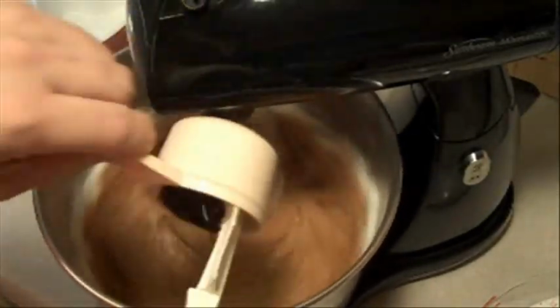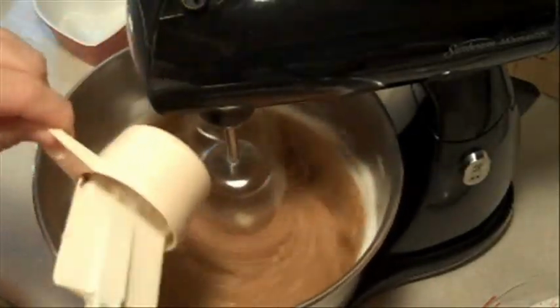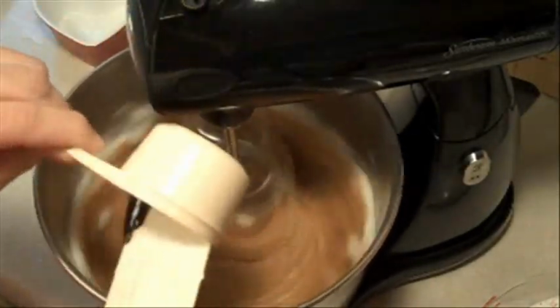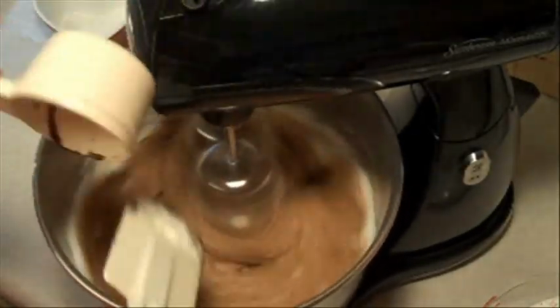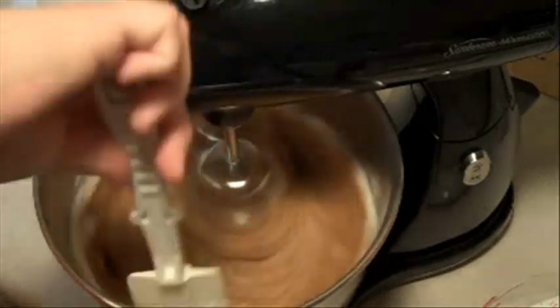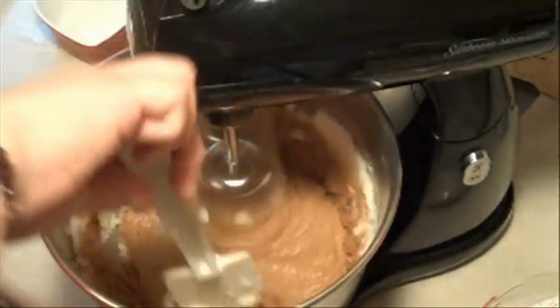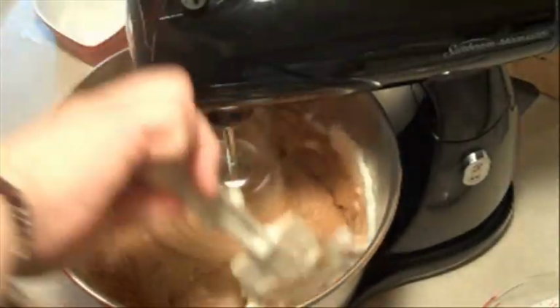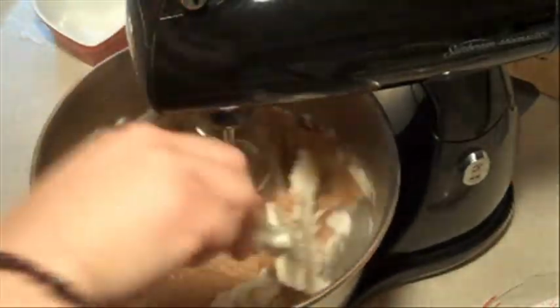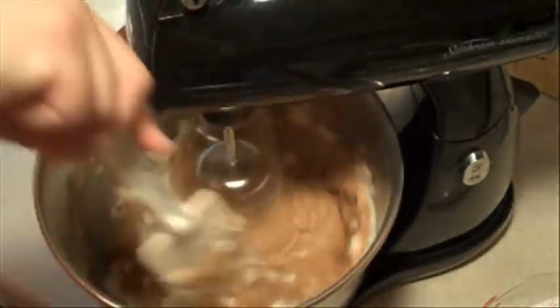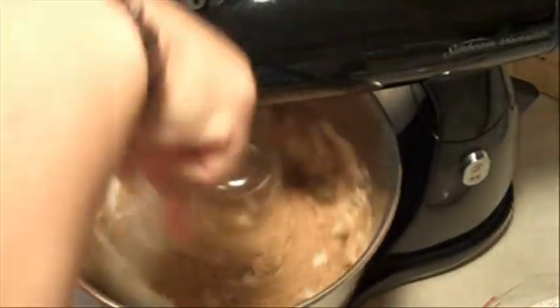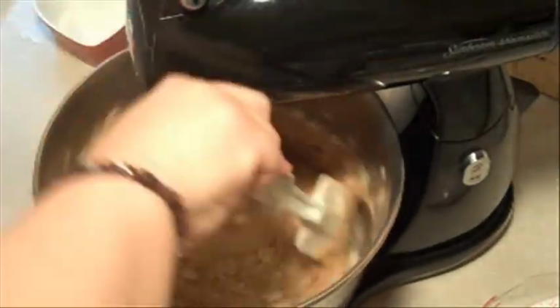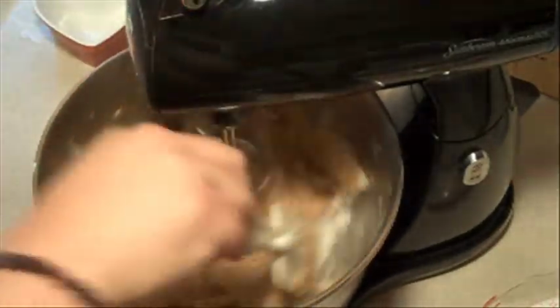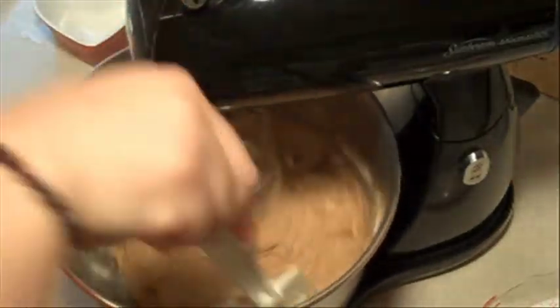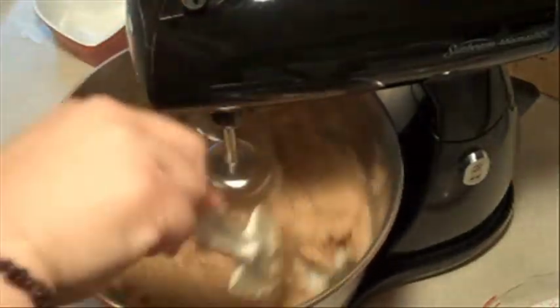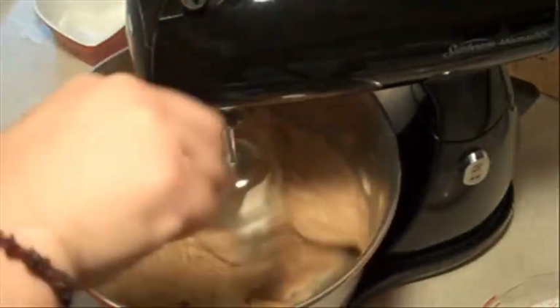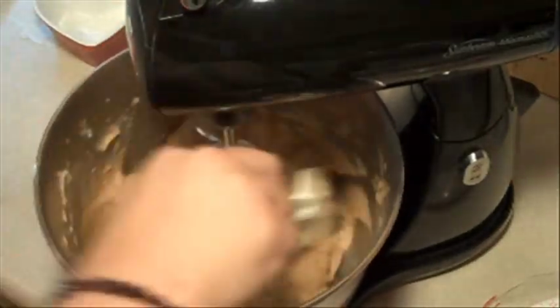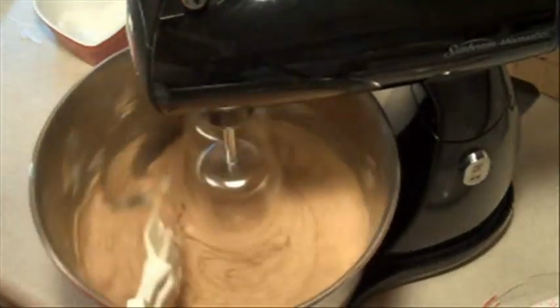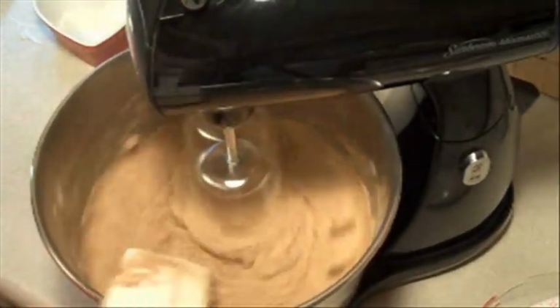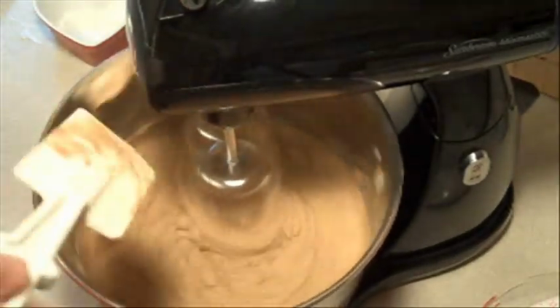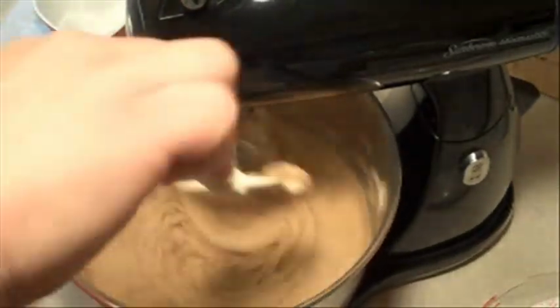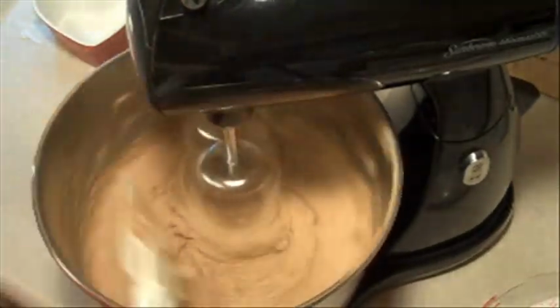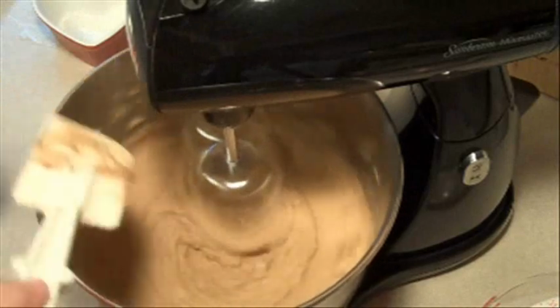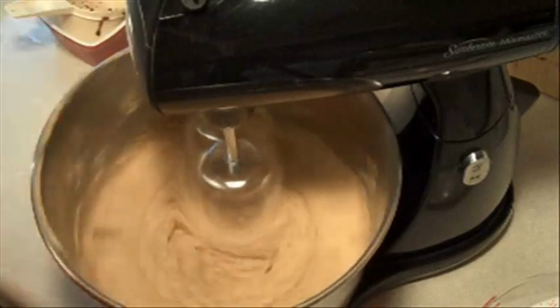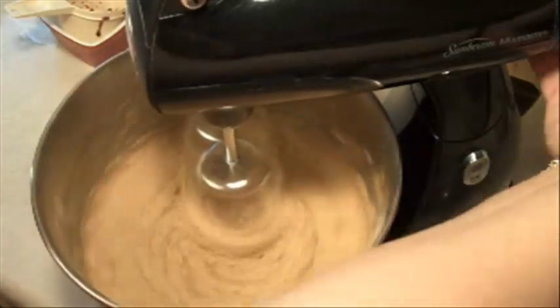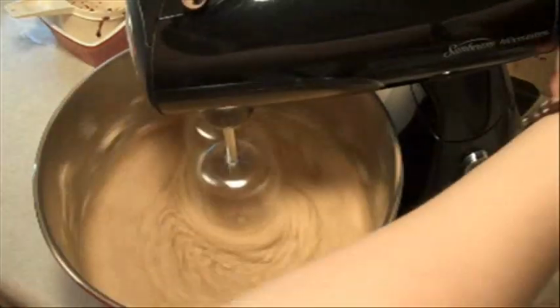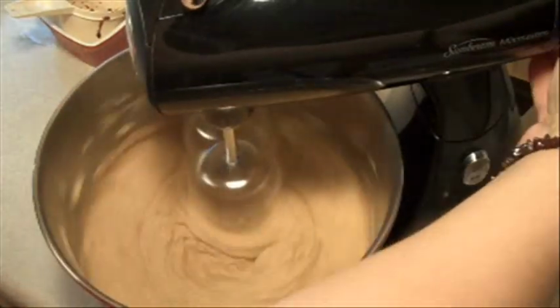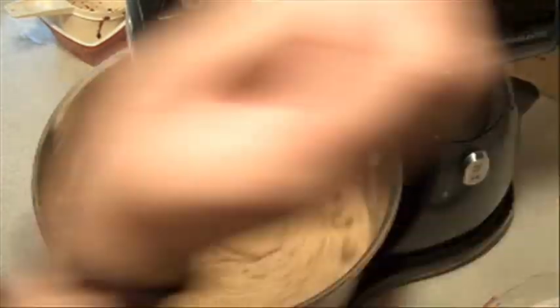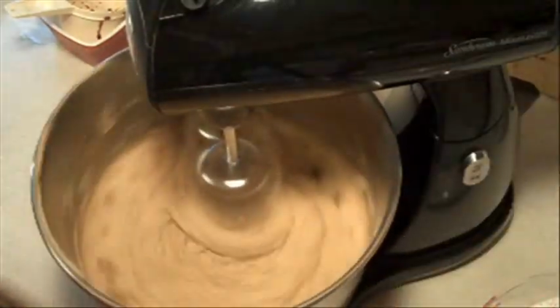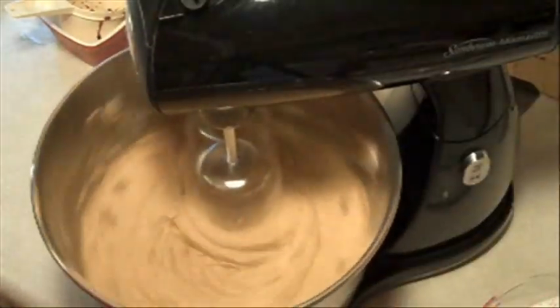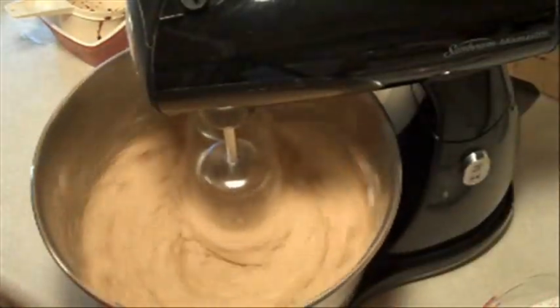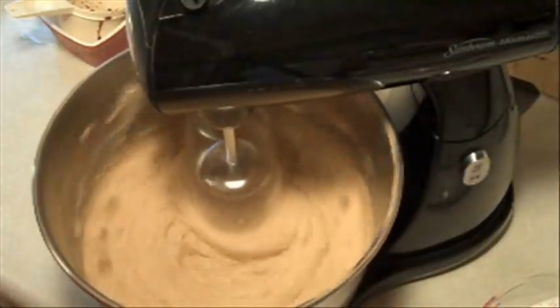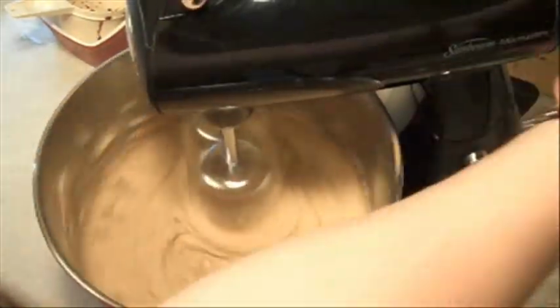Once it's all put together, you put in your flour mixture slowly and mix it all up until it's all combined.